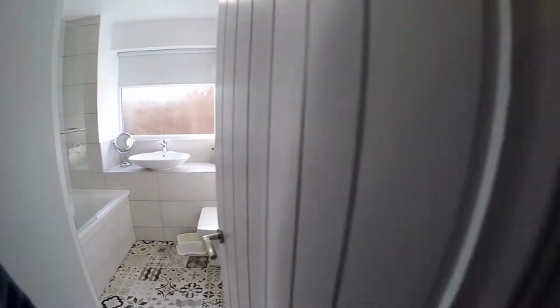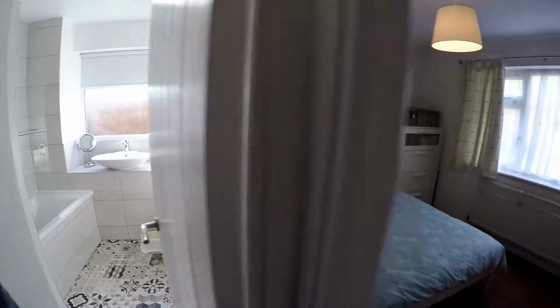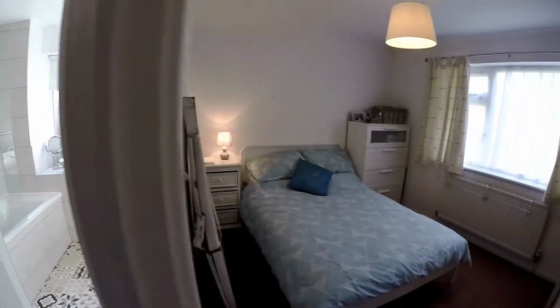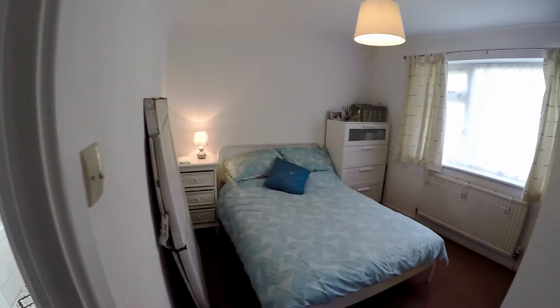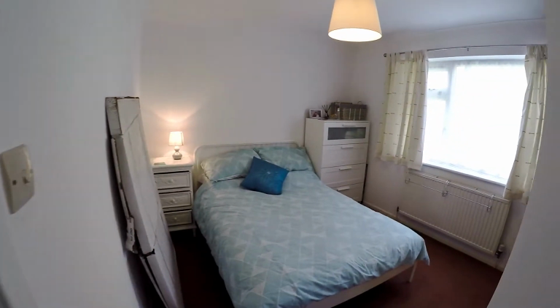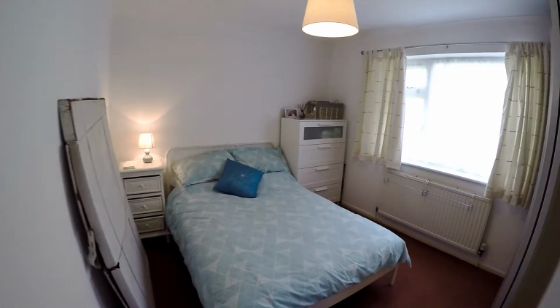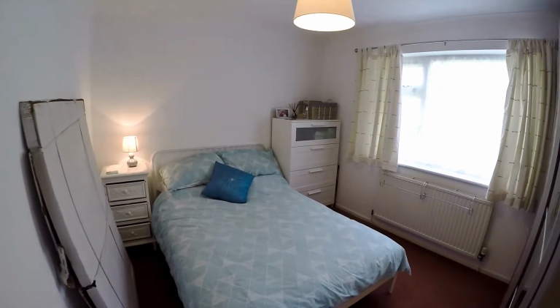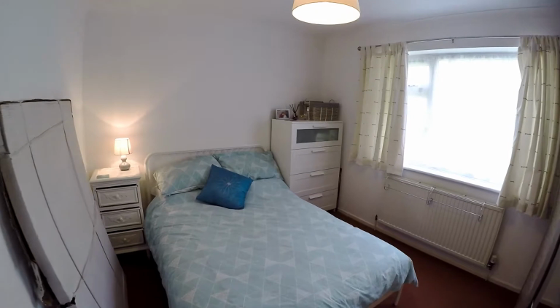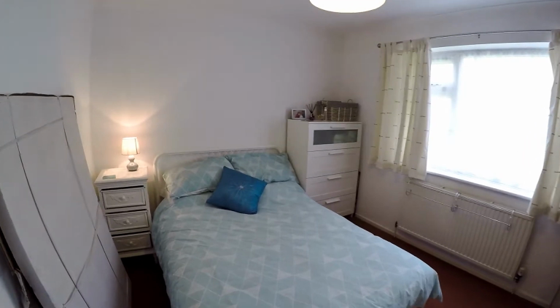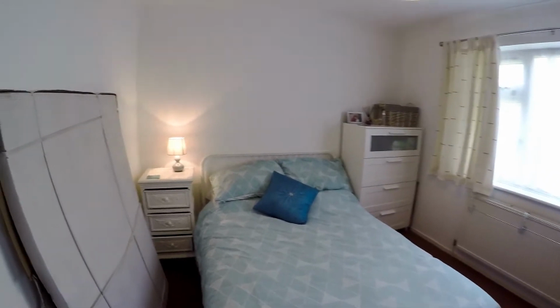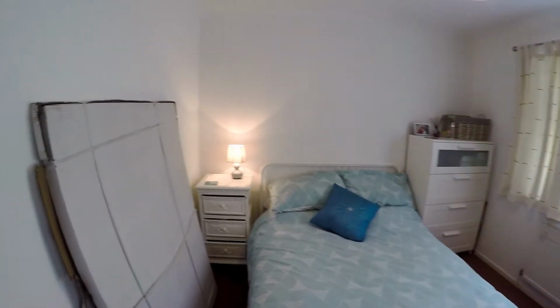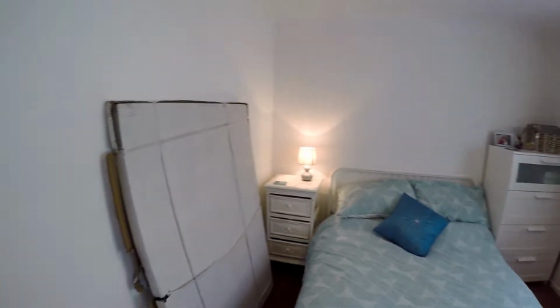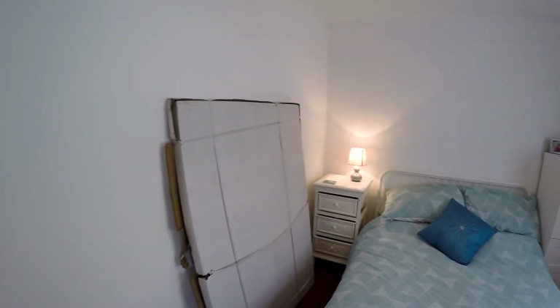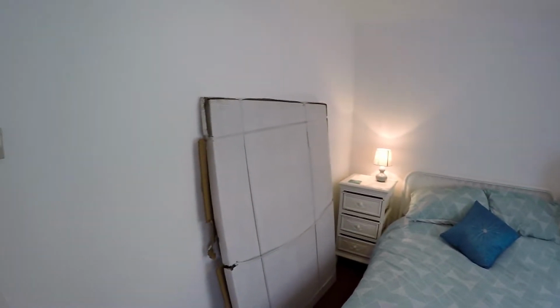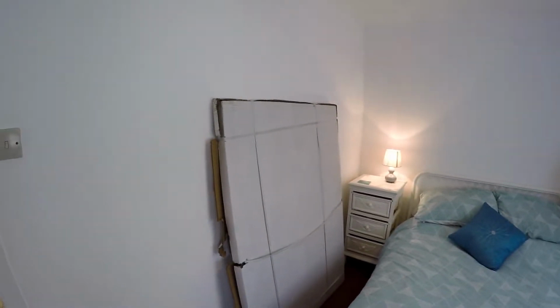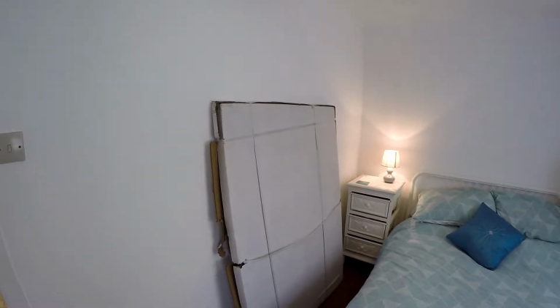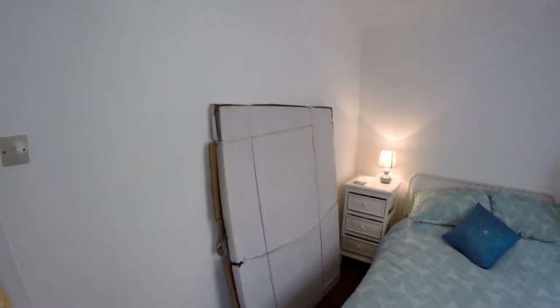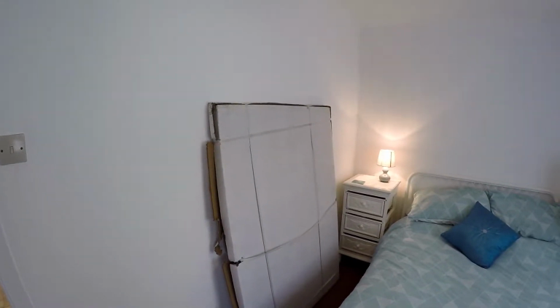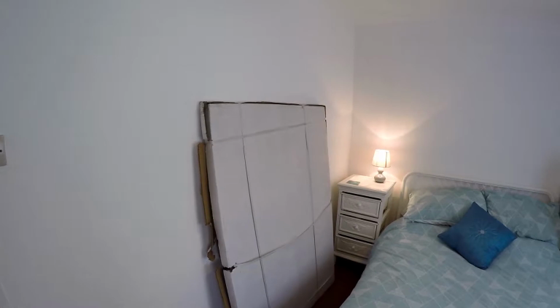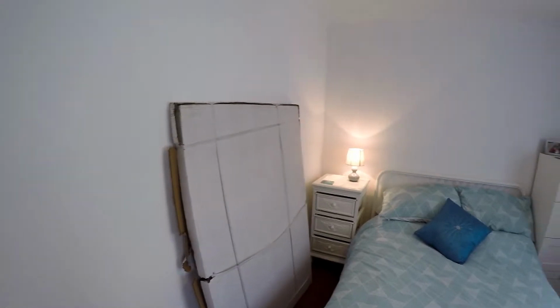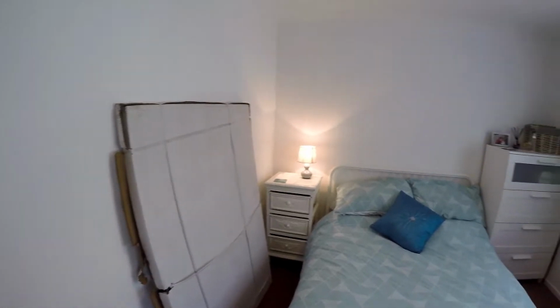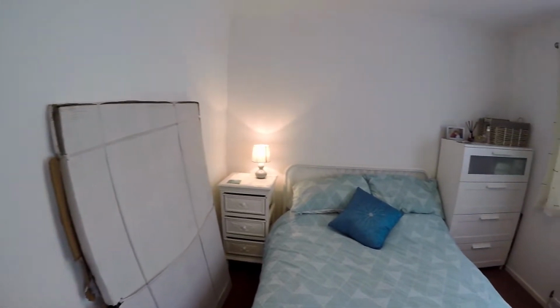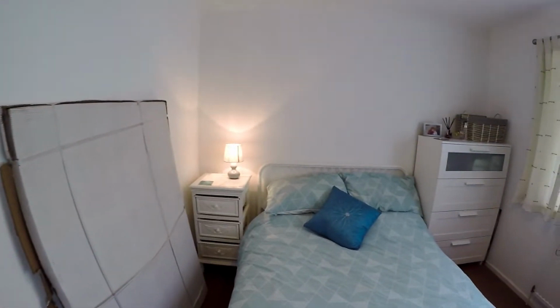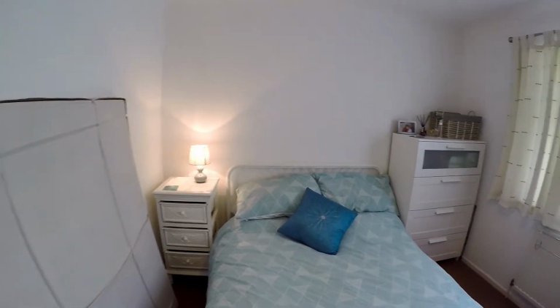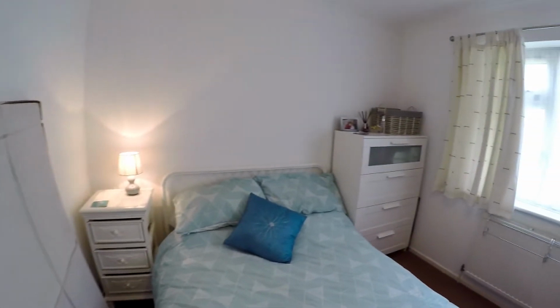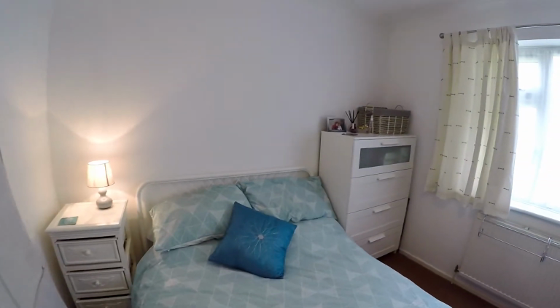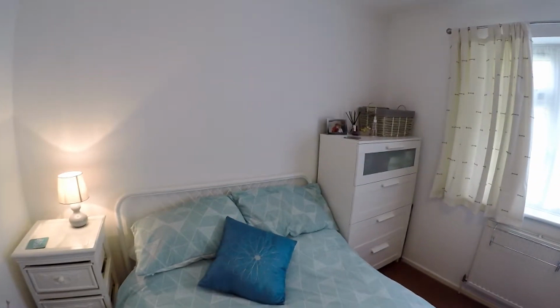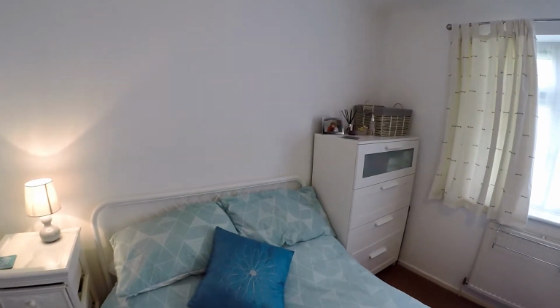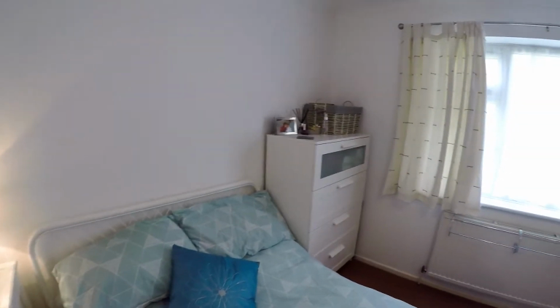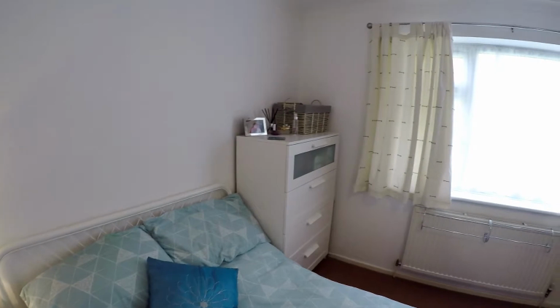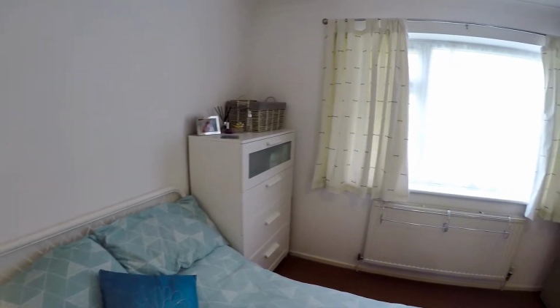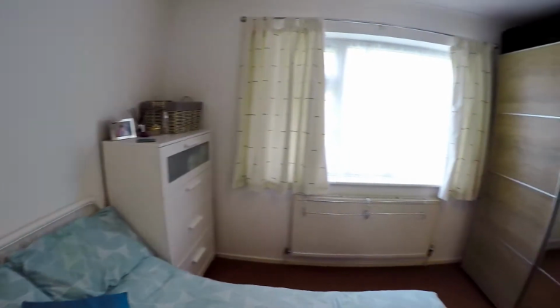Moving through to the bedrooms — two good-sized double bedrooms. The box in here is actually a replacement shower screen; the screen we just saw is being replaced. Plenty of storage, wardrobes and so on.